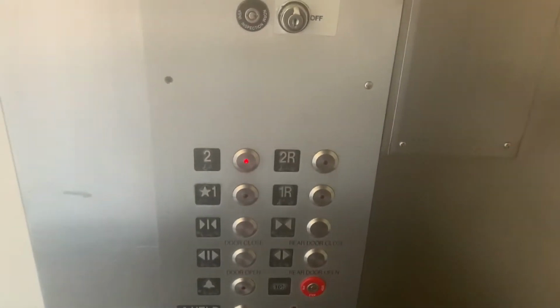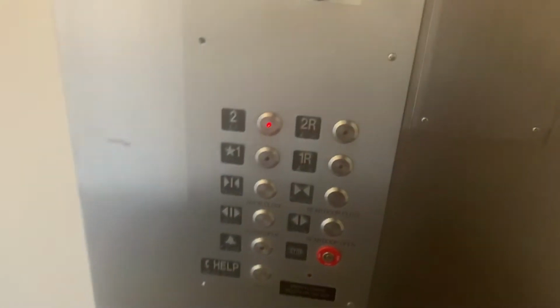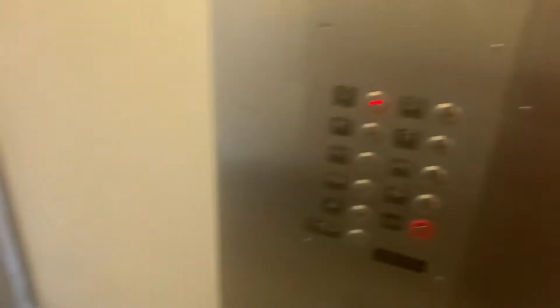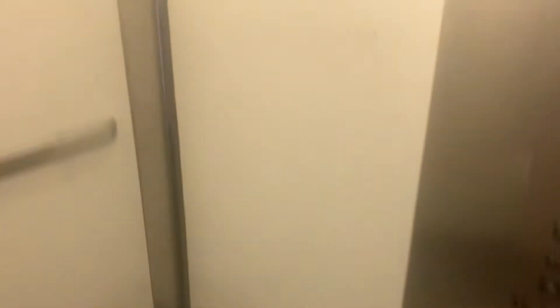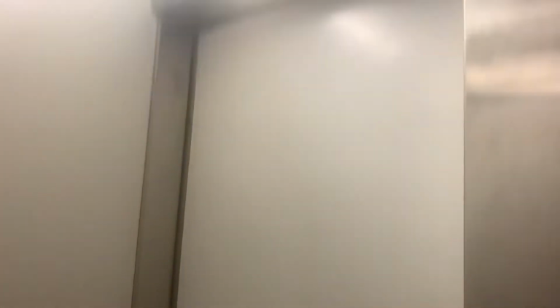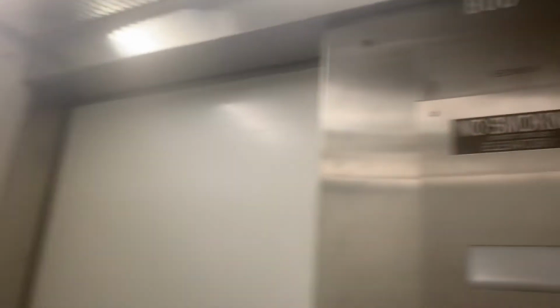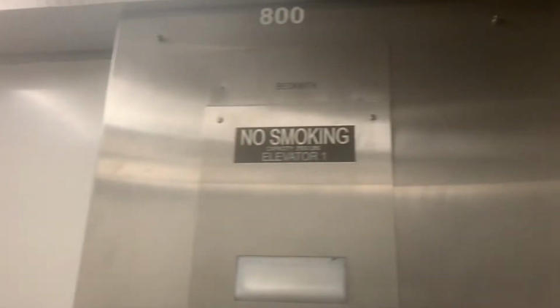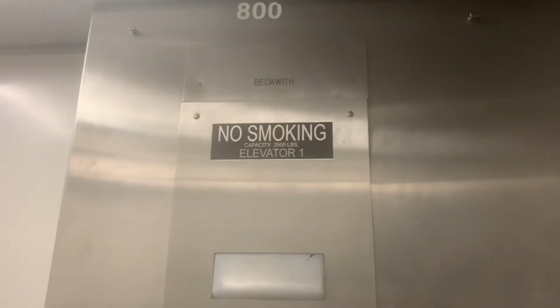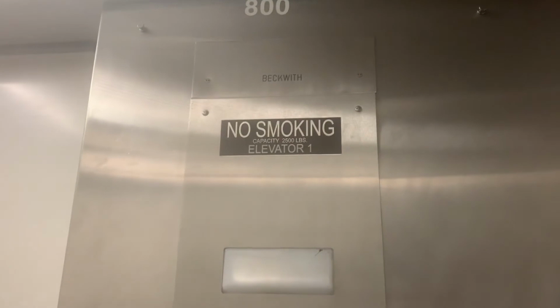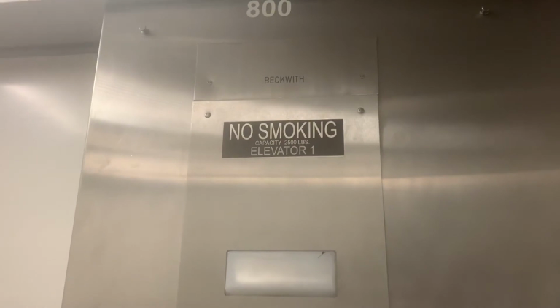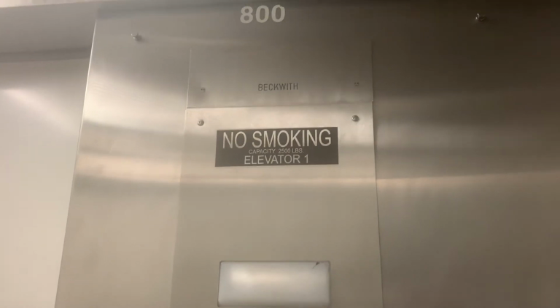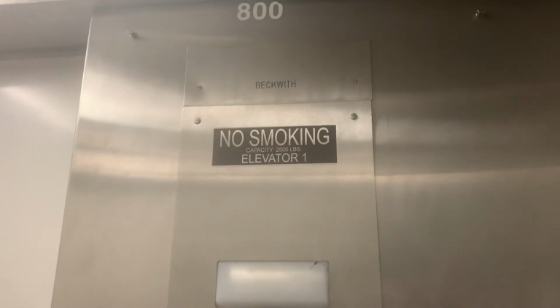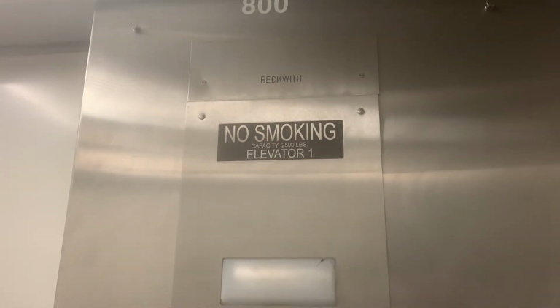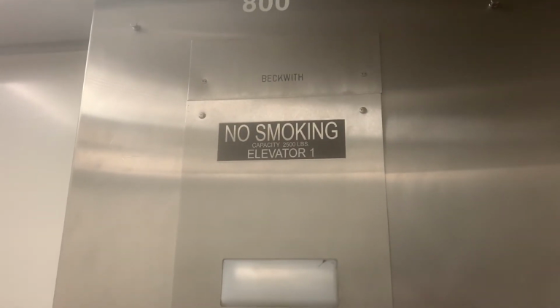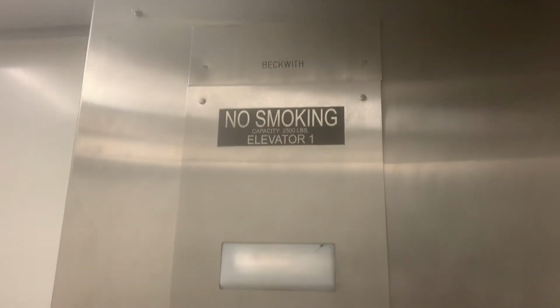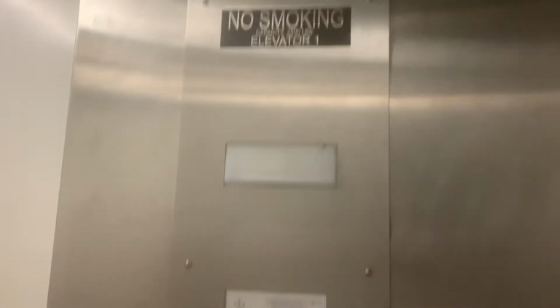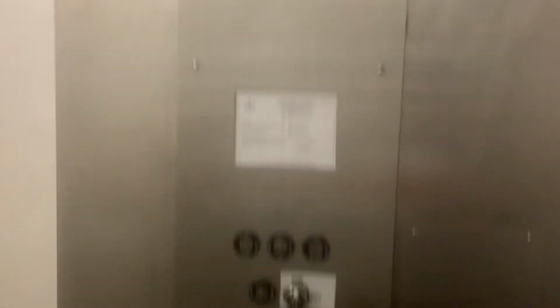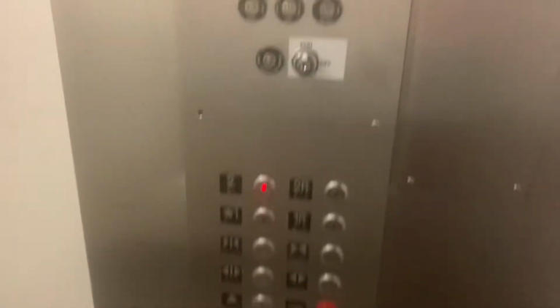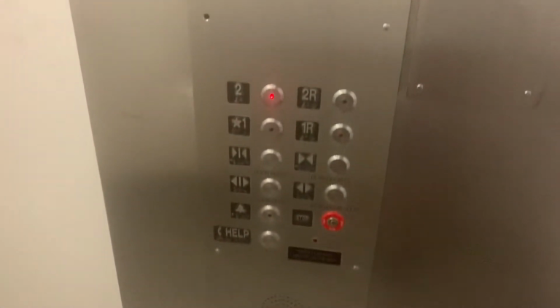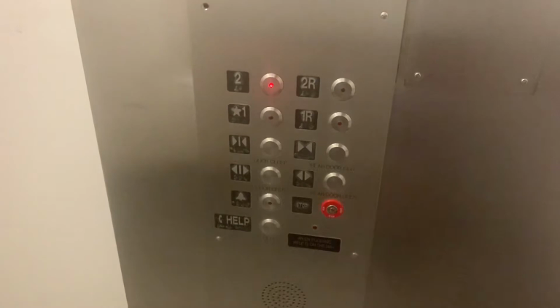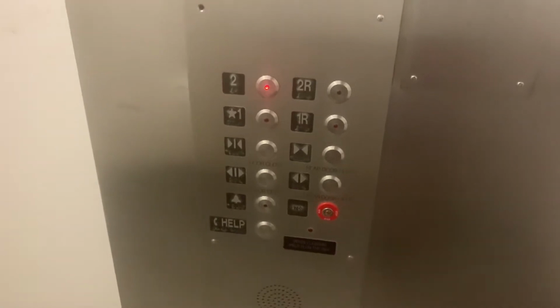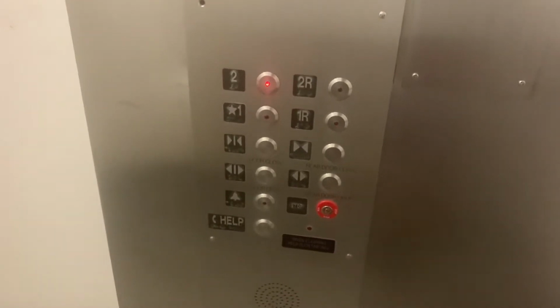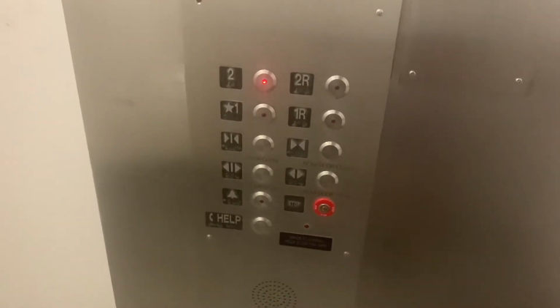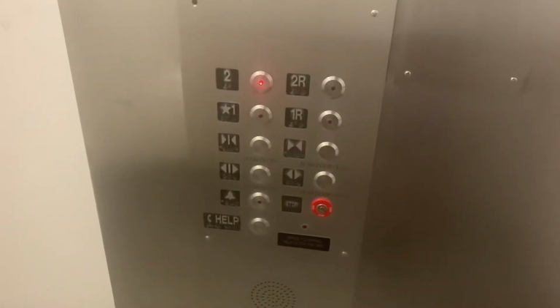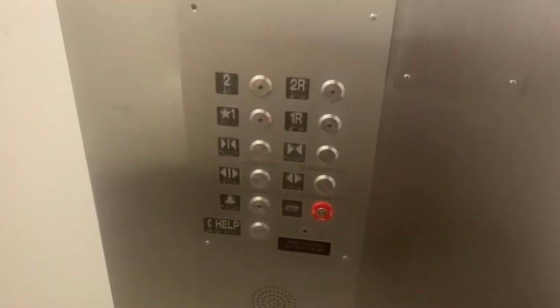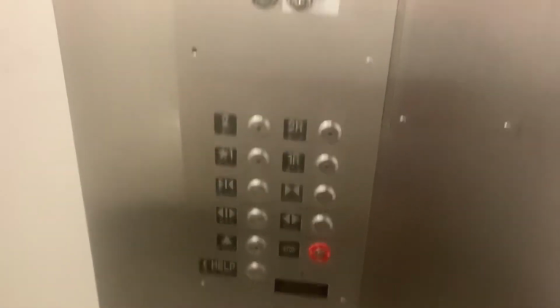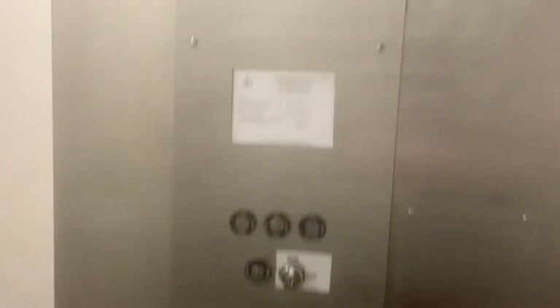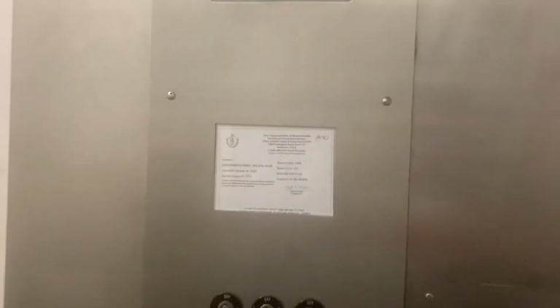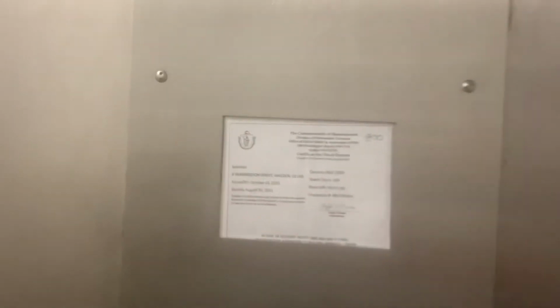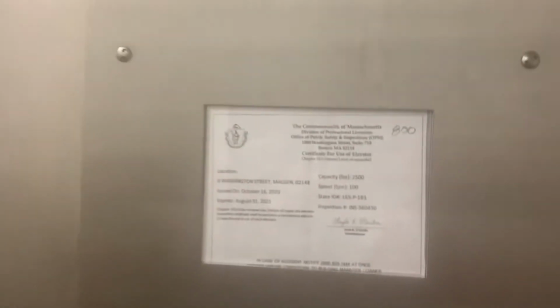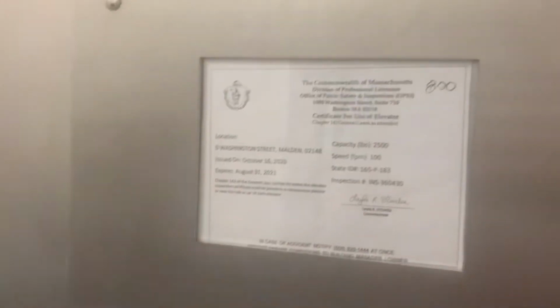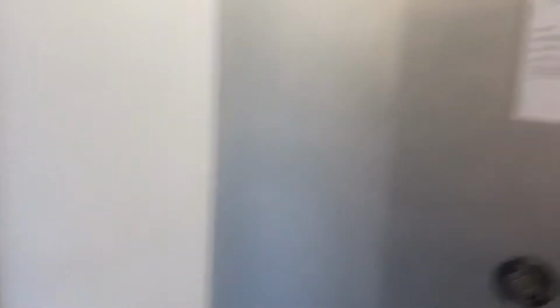This is the slightly modernized Beckwith elevator, a street elevator at the Oak Grove Tea Station in Malden. 100 feet a minute, only 500 pounds.